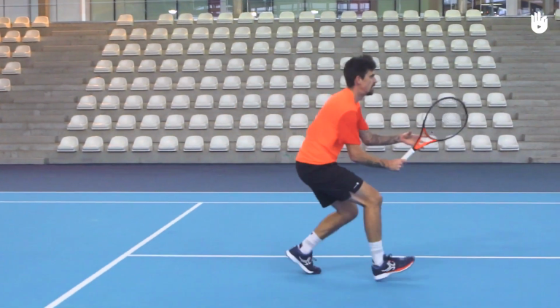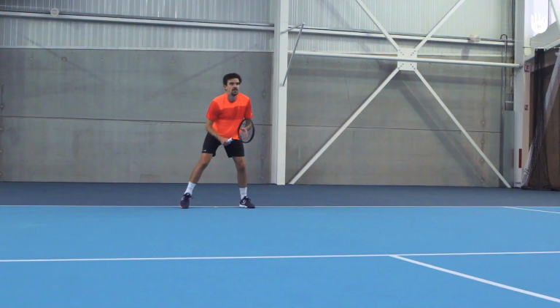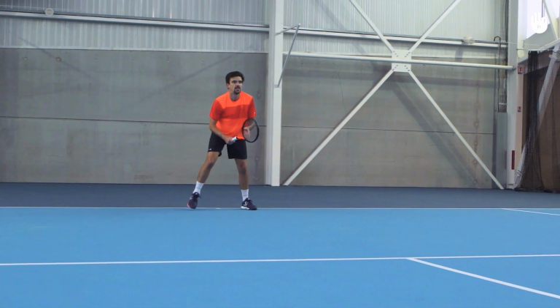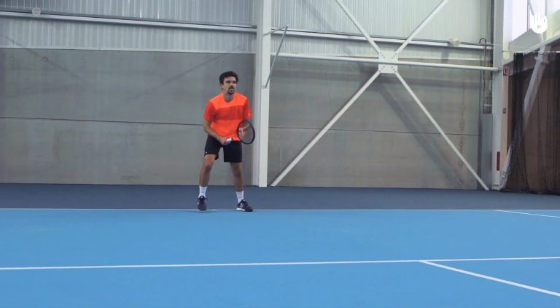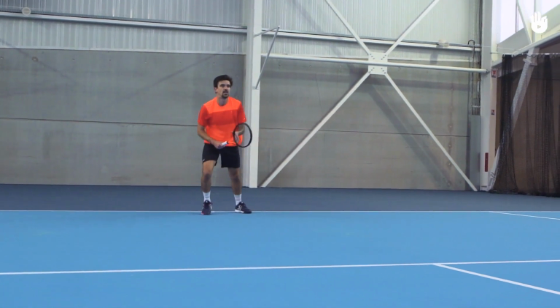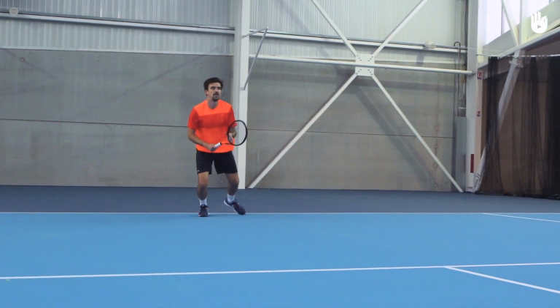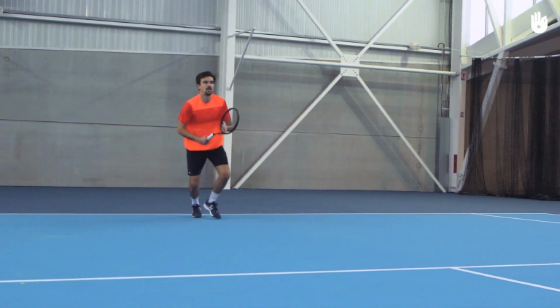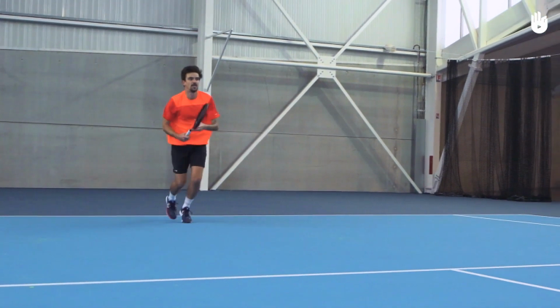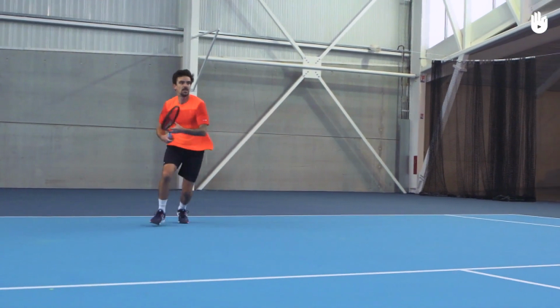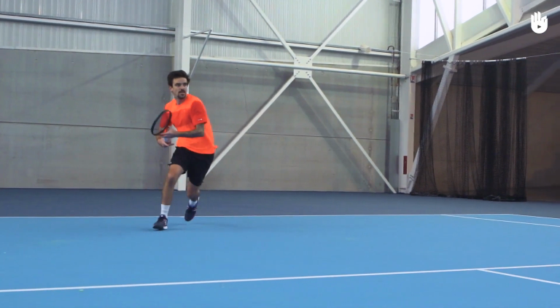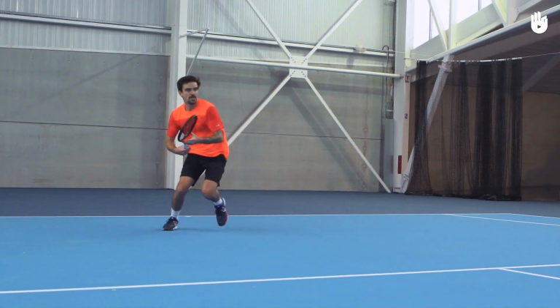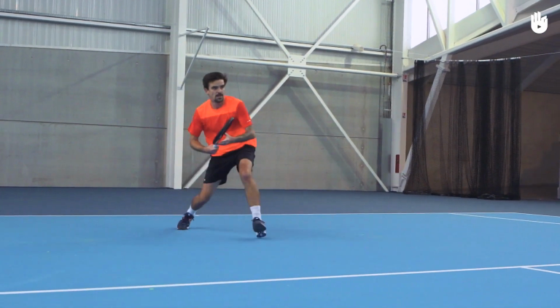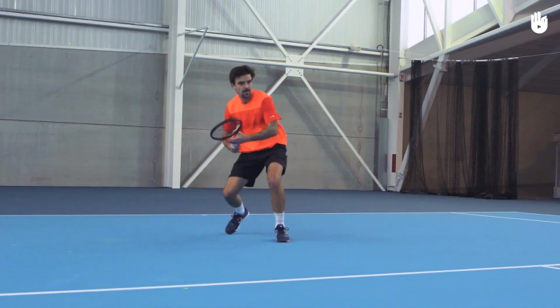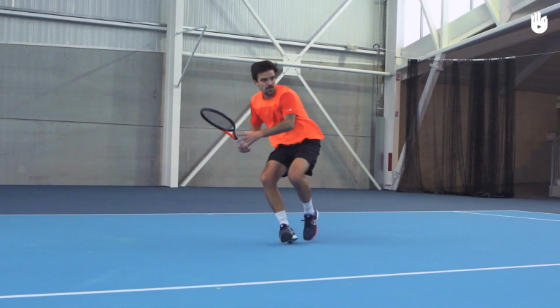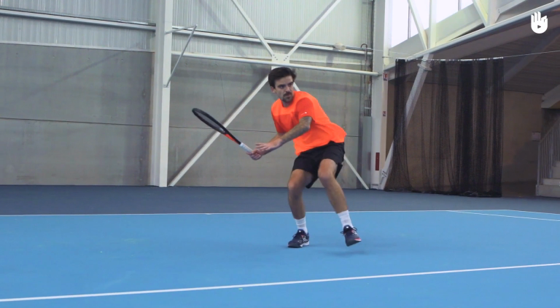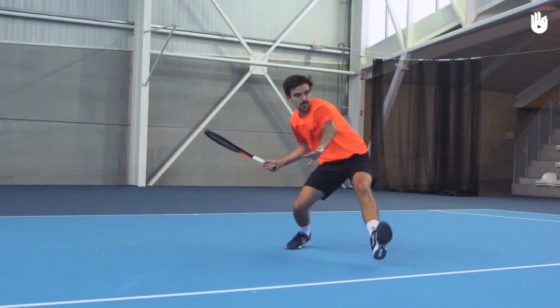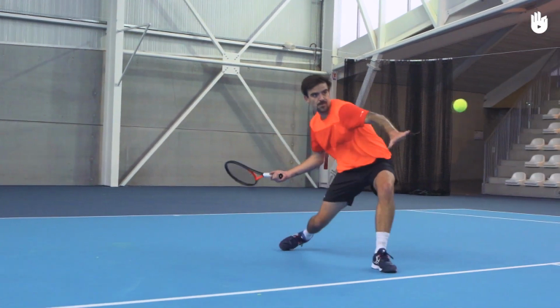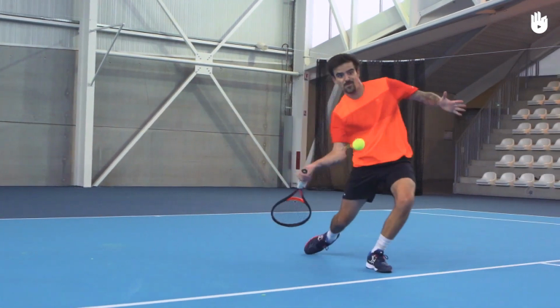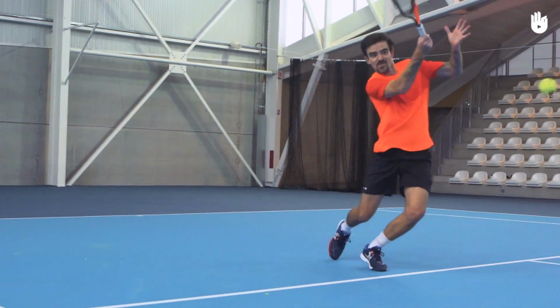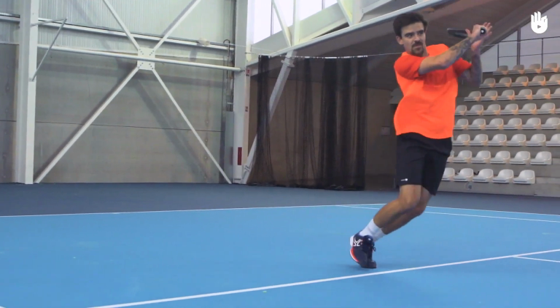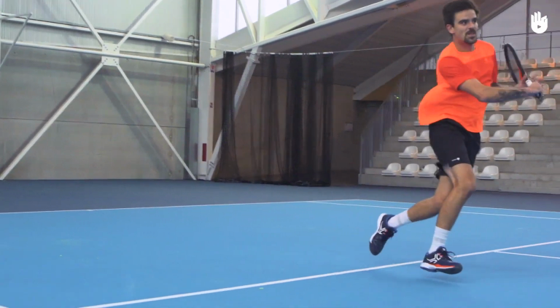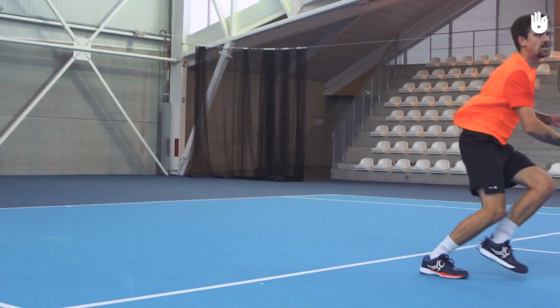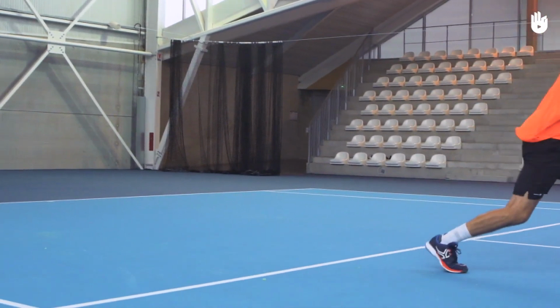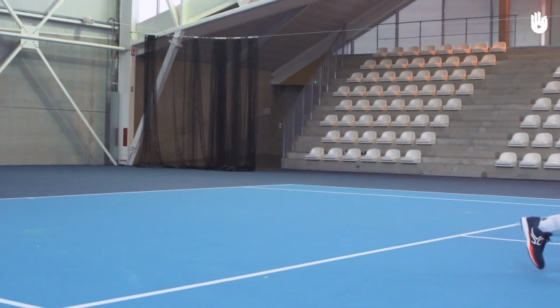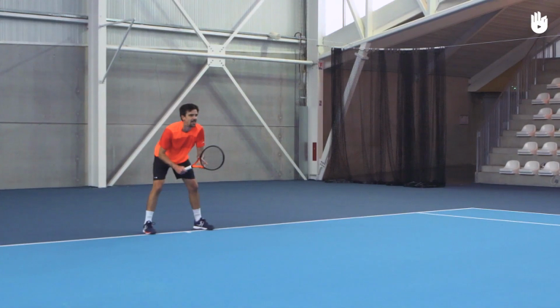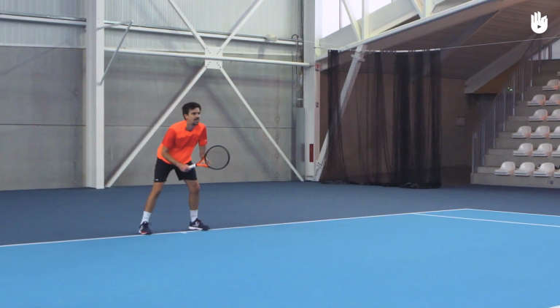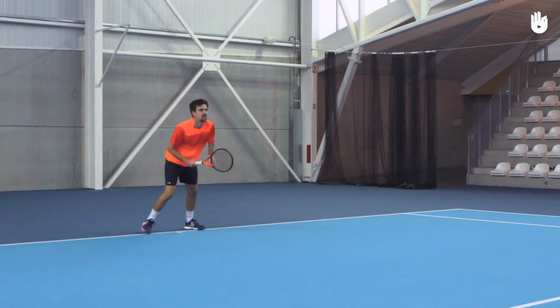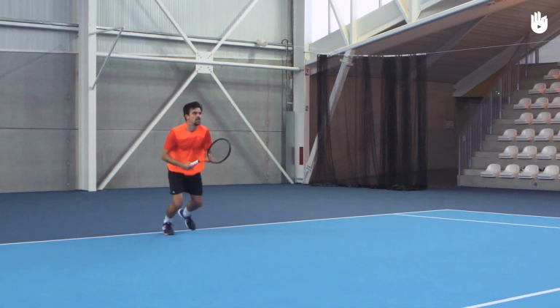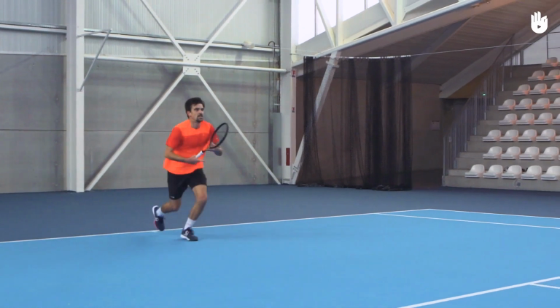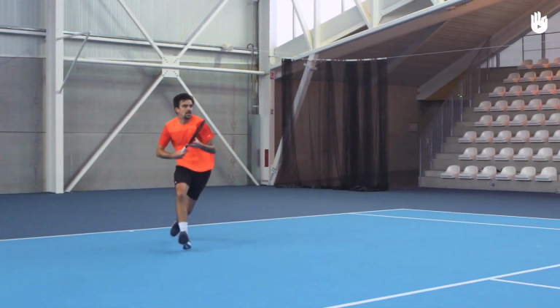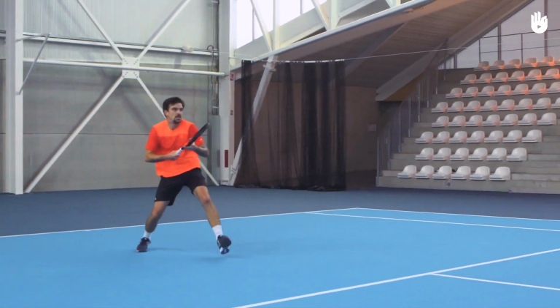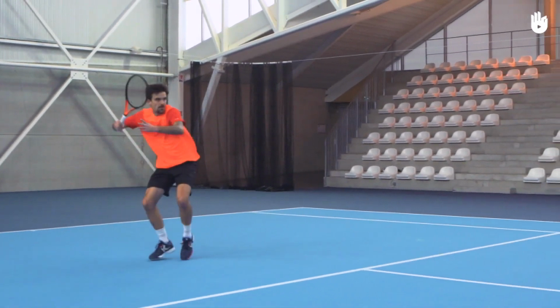If you let the ball drop, you'll be forced to hit the ball in a rainbow trajectory, which allows your opponent to get quickly to the ball and hit a passing shot. Brush the ball forward and follow through above your non-racket shoulder.